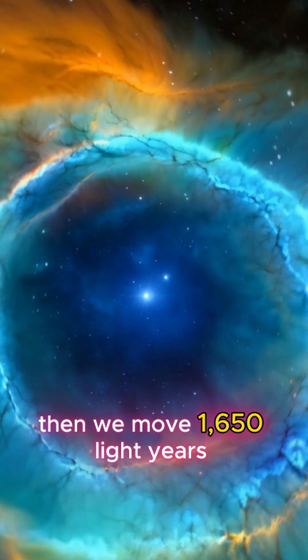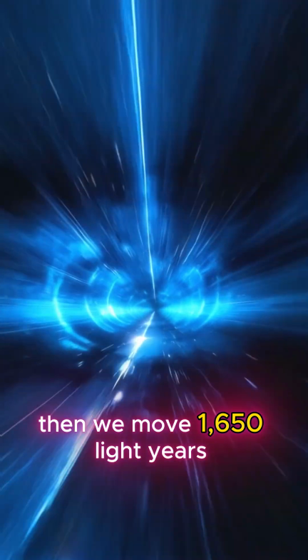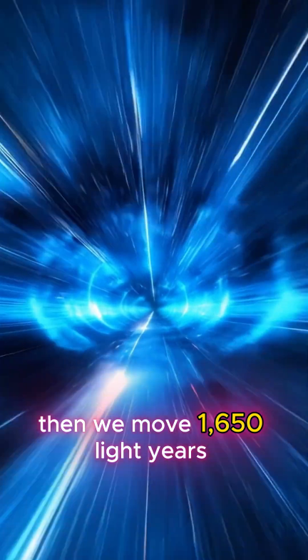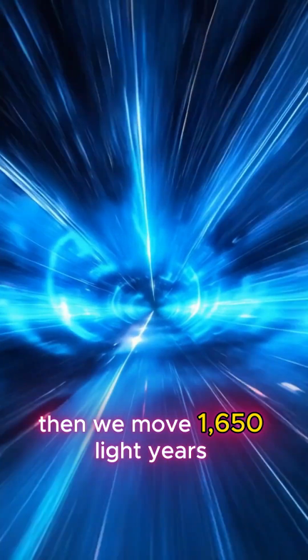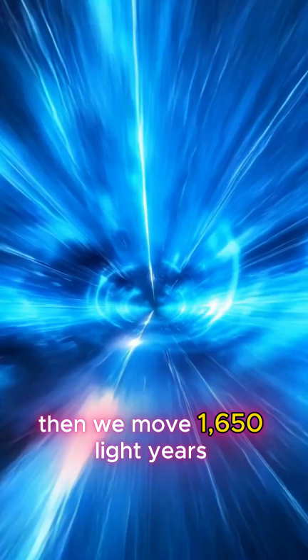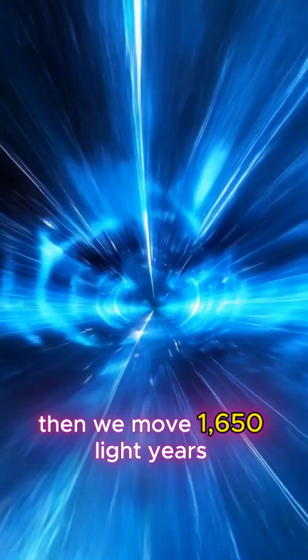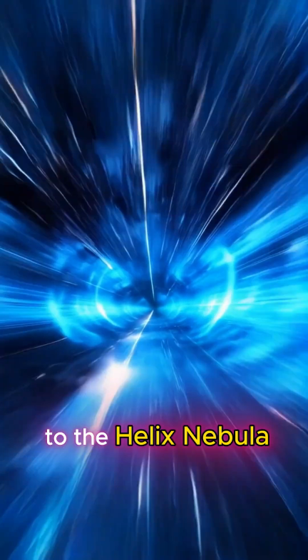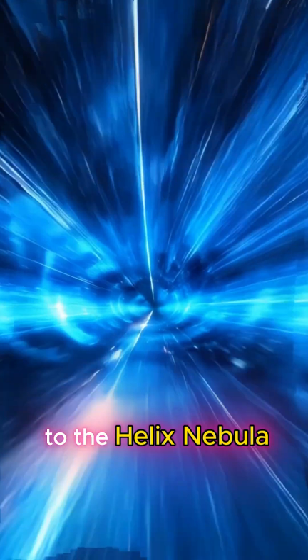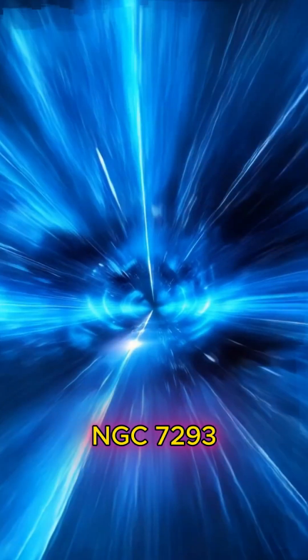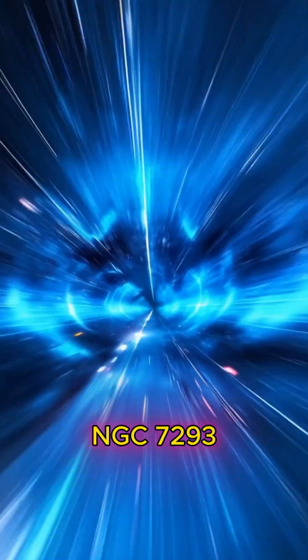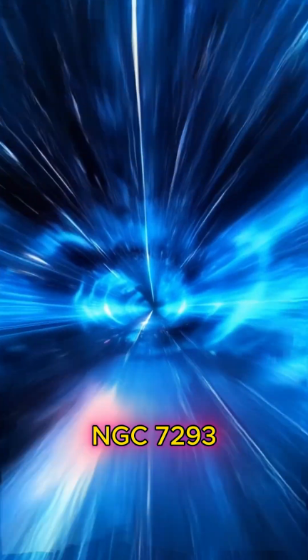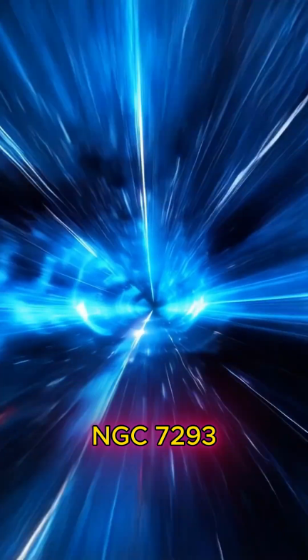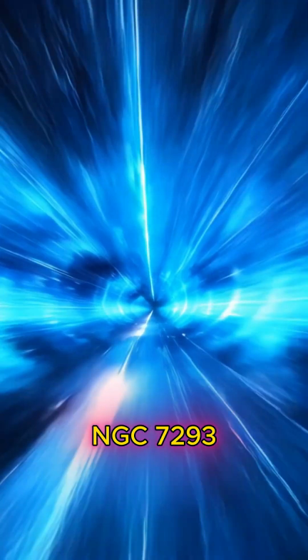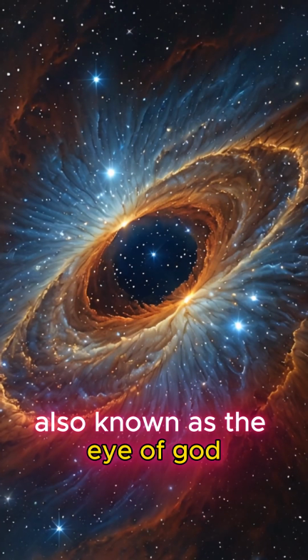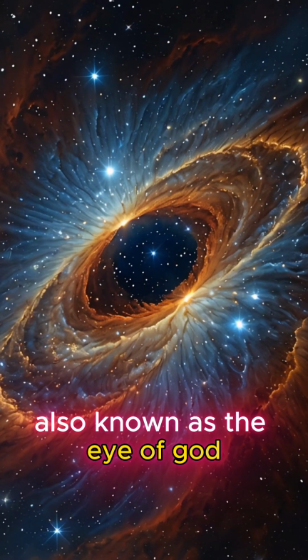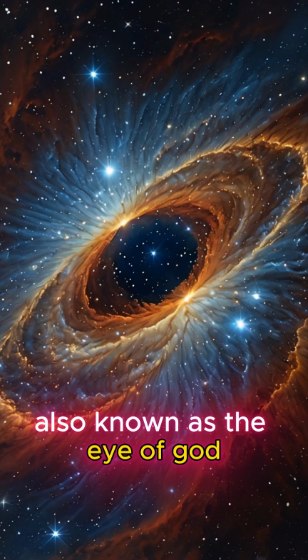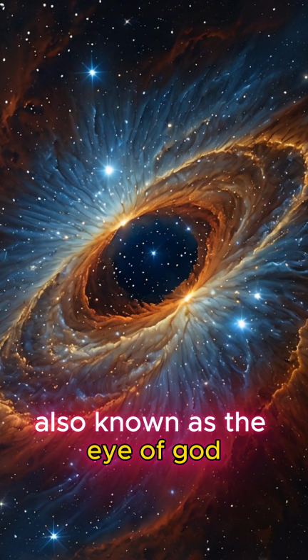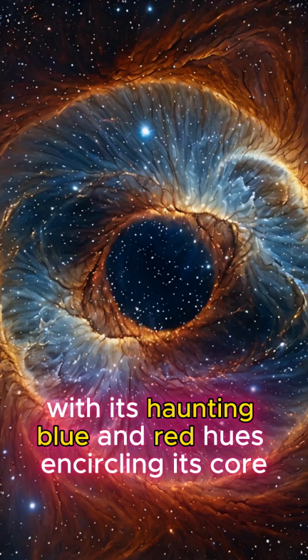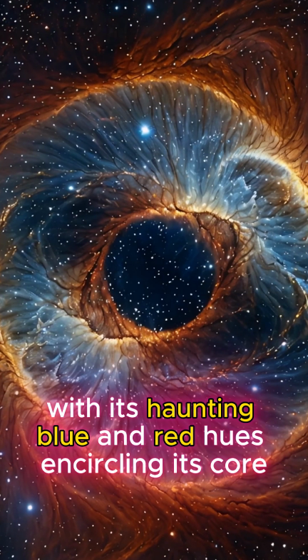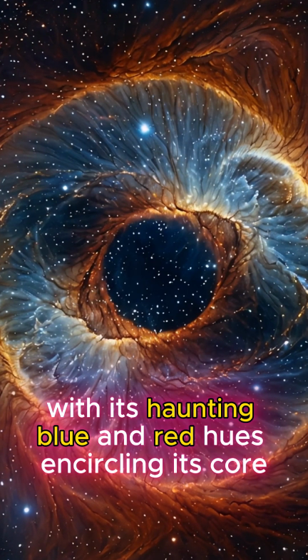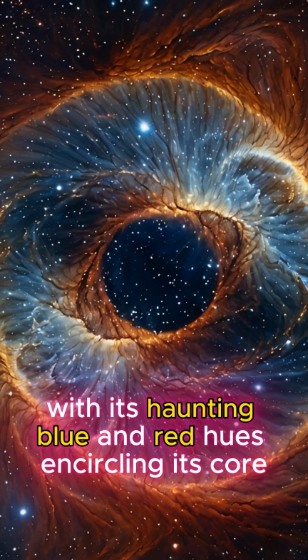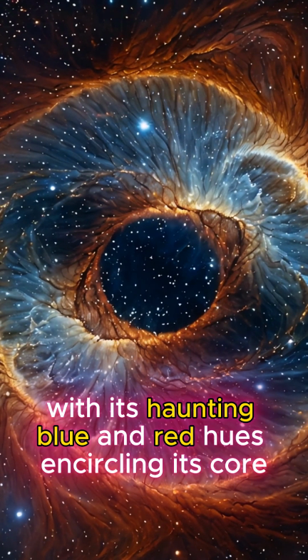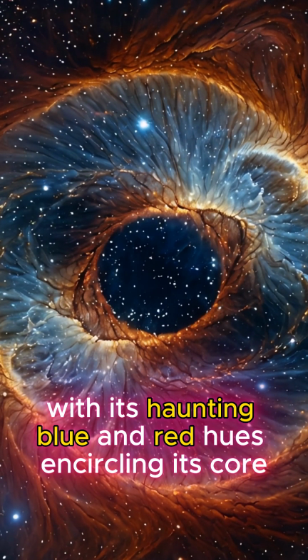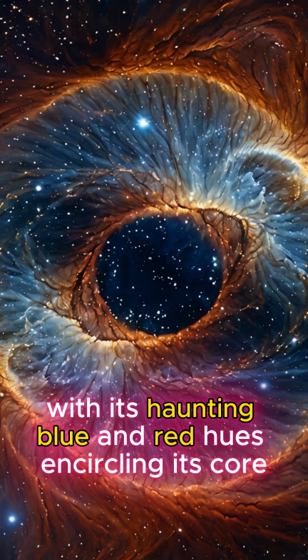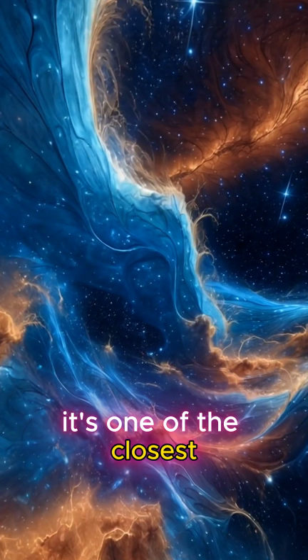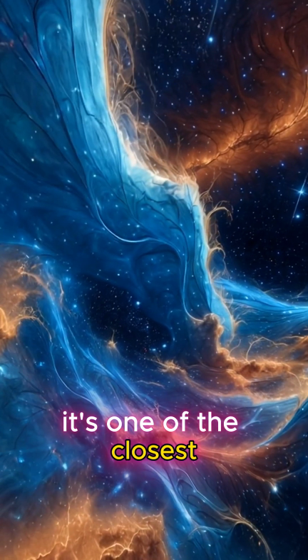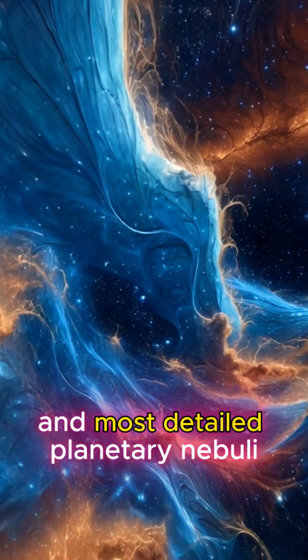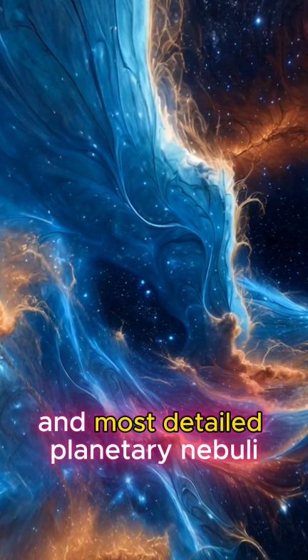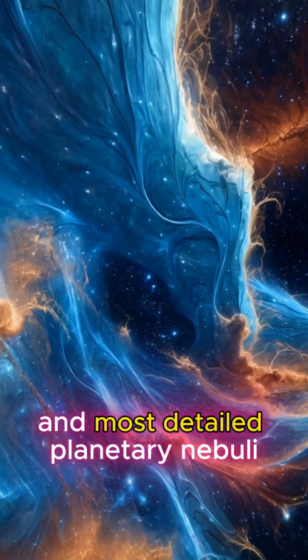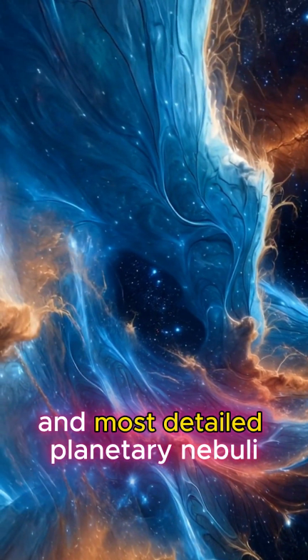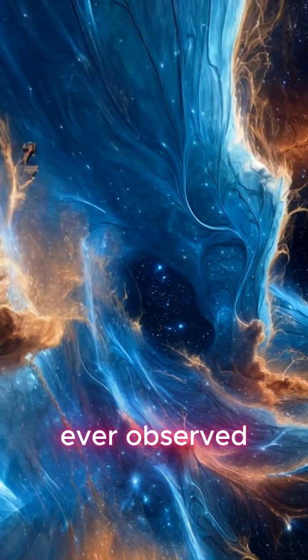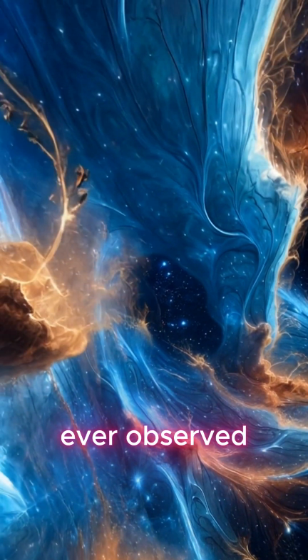Then, we move 1,650 light years to the Helix Nebula, NGC 7293, also known as the Eye of God, with its haunting blue and red hues encircling its core. It's one of the closest and most detailed planetary nebulae ever observed.